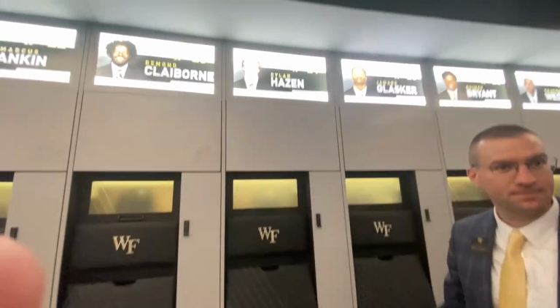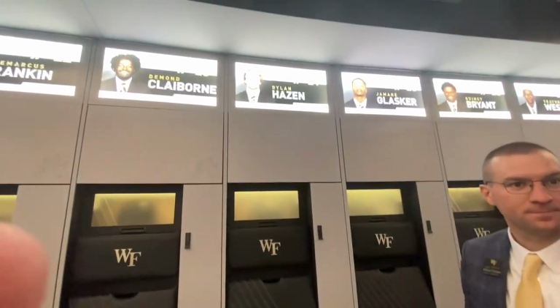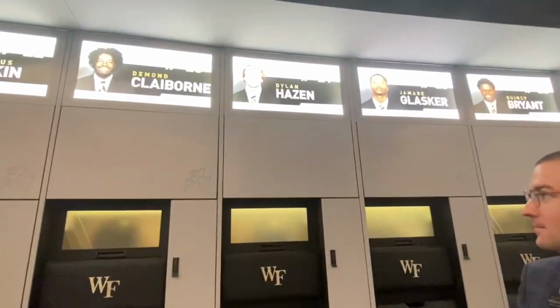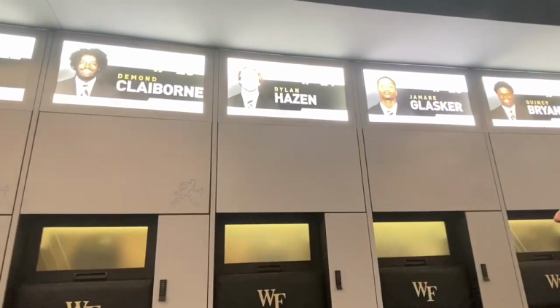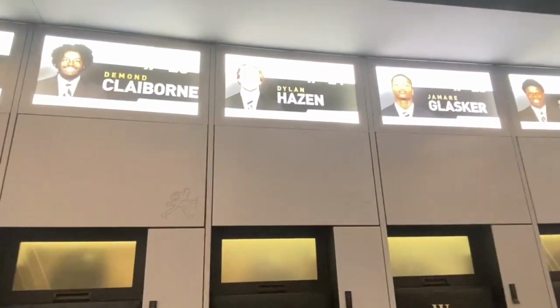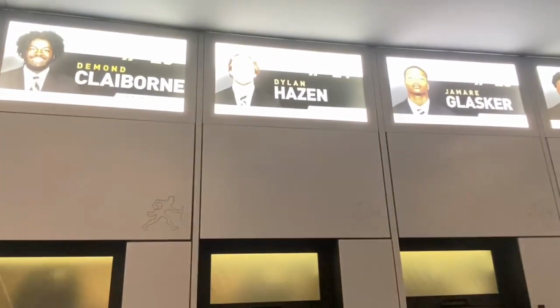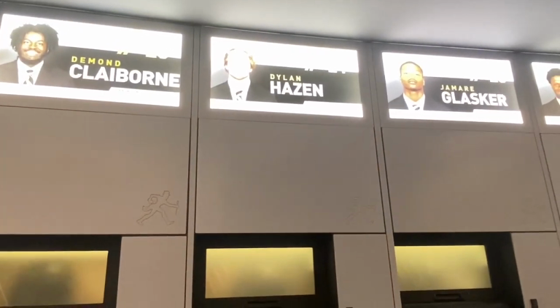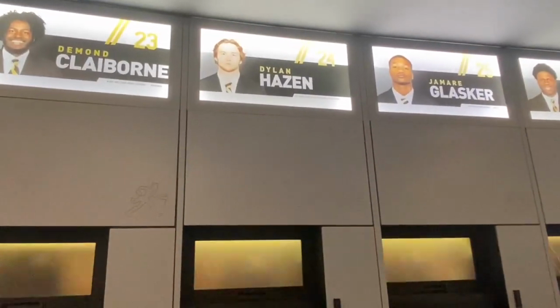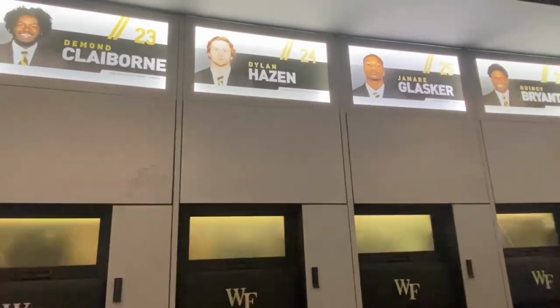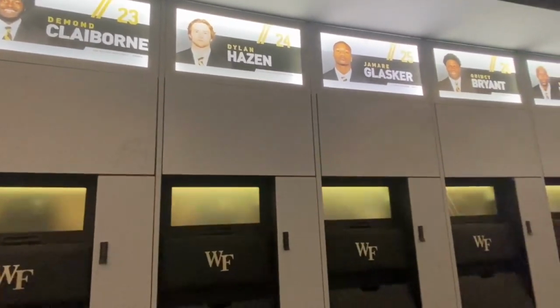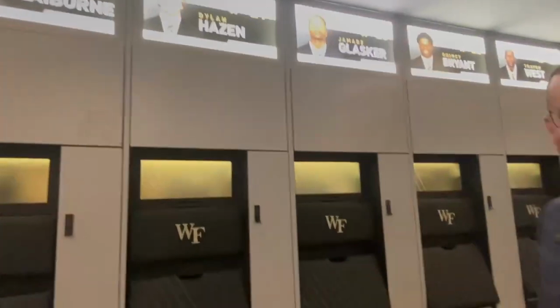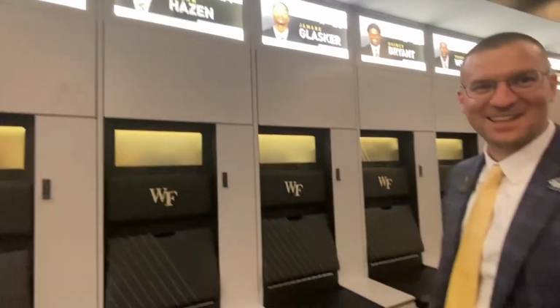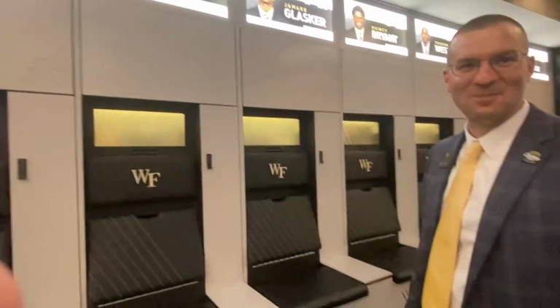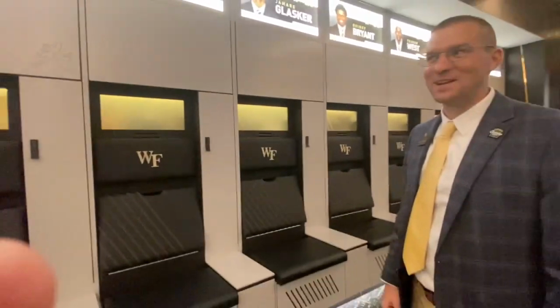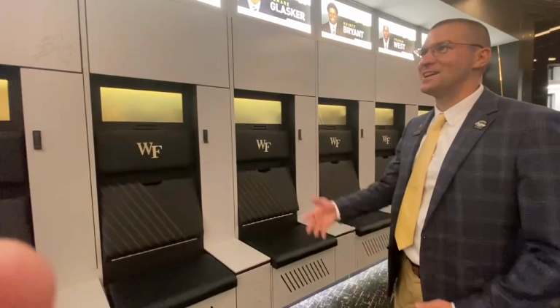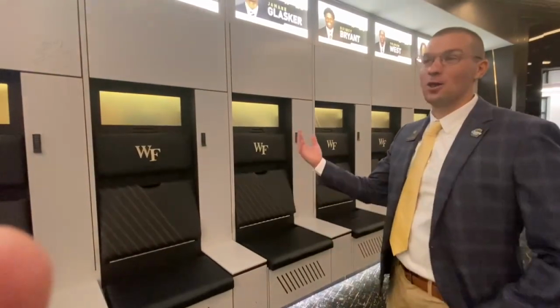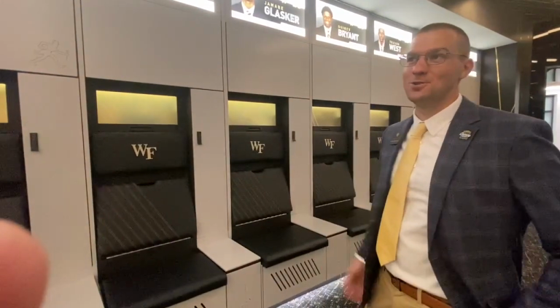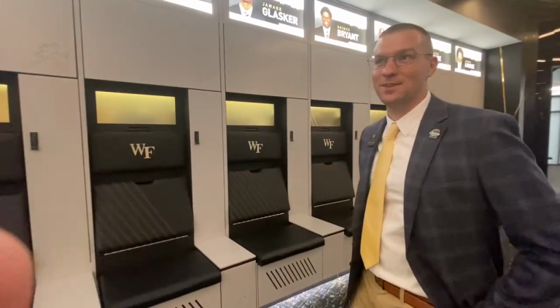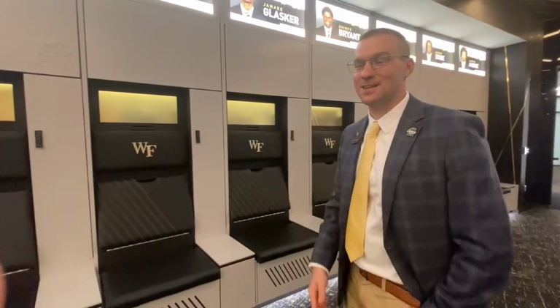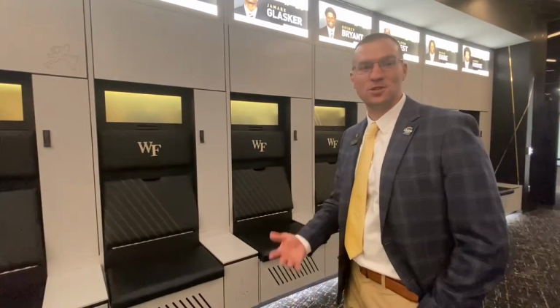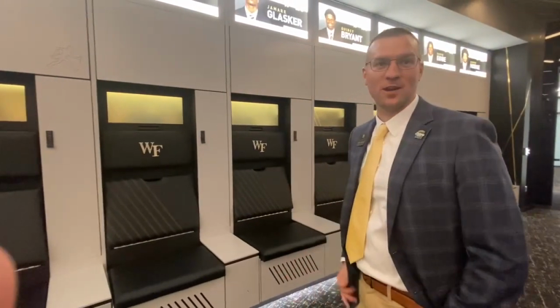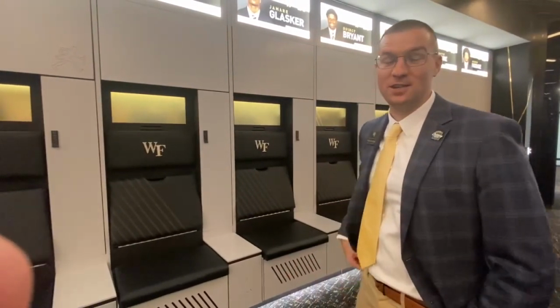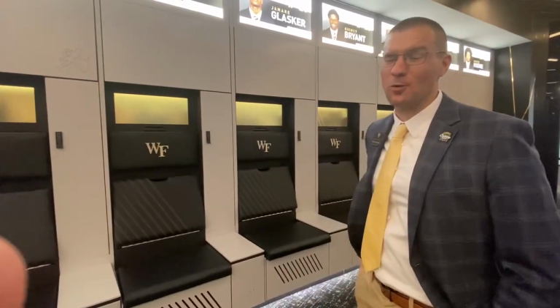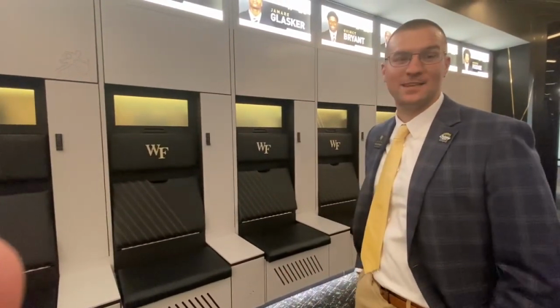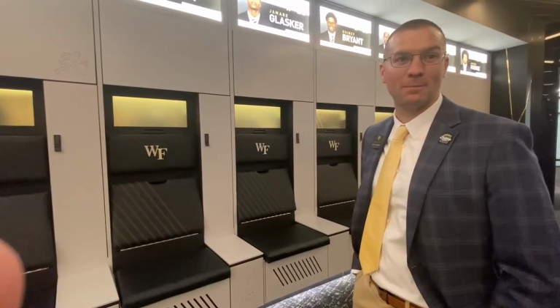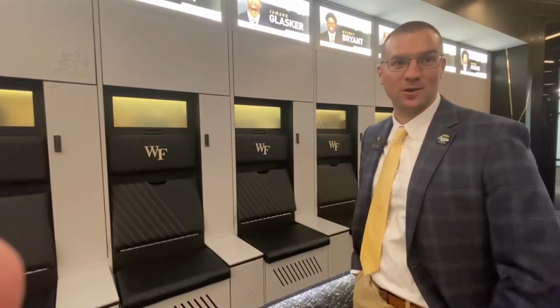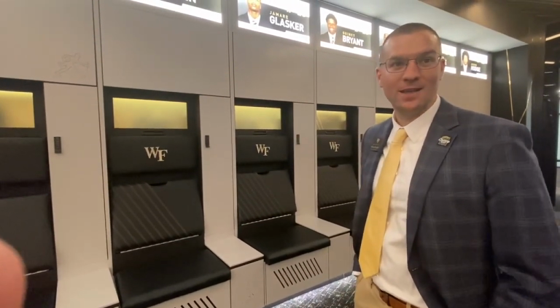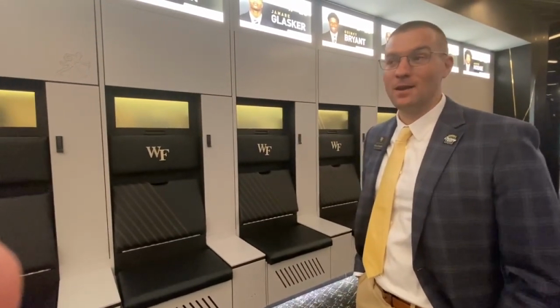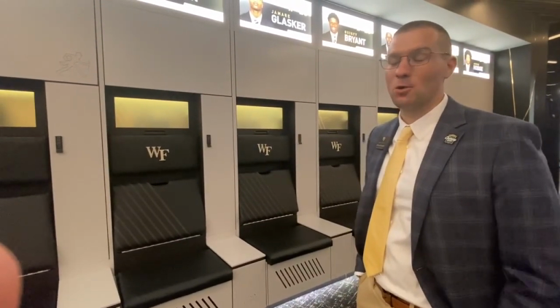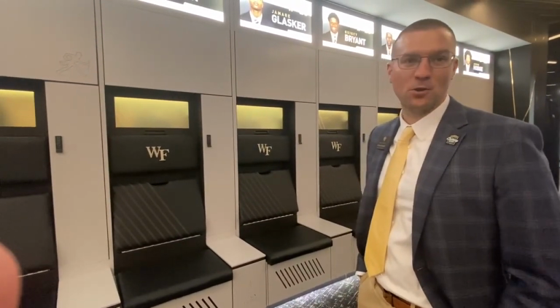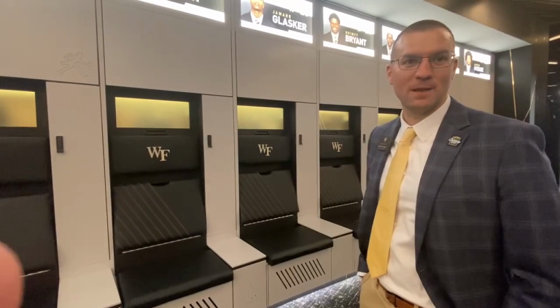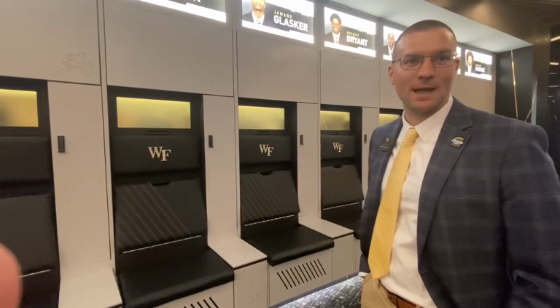And I see the names are nice and bold. They know where their lockers are. That's exactly right. We're really excited for all our student-athletes. It's through the generosity of Bob McCreary and so many donors that made this happen.